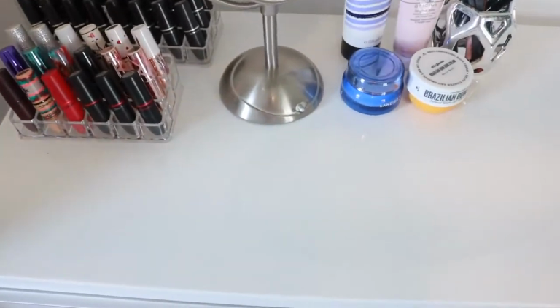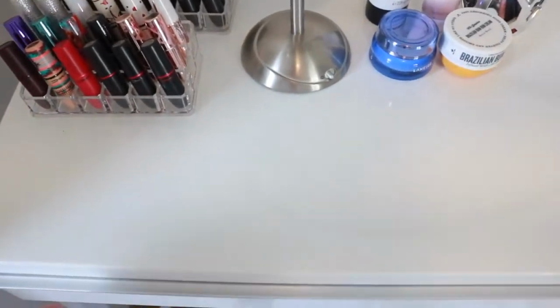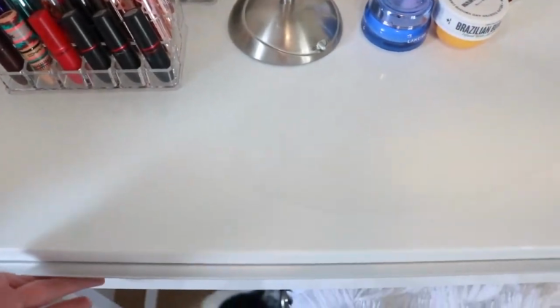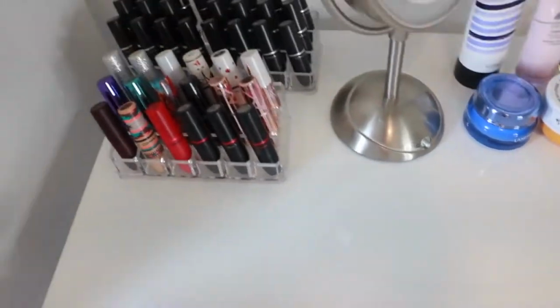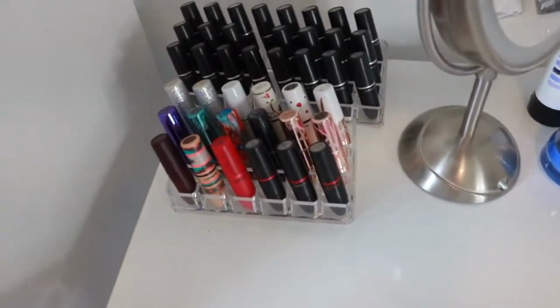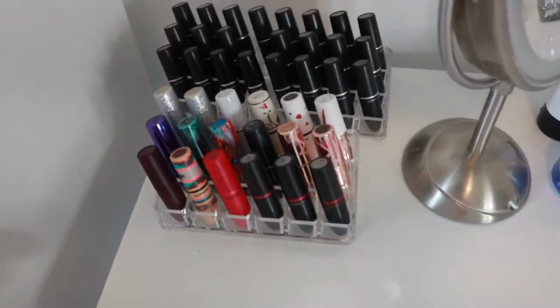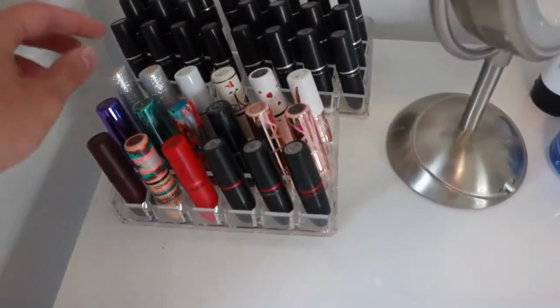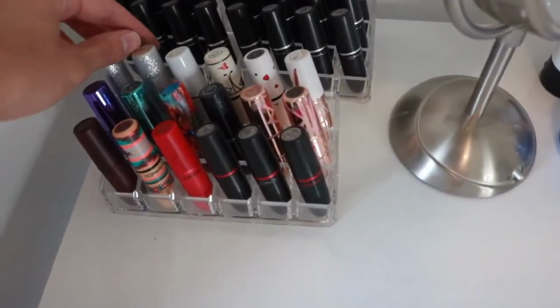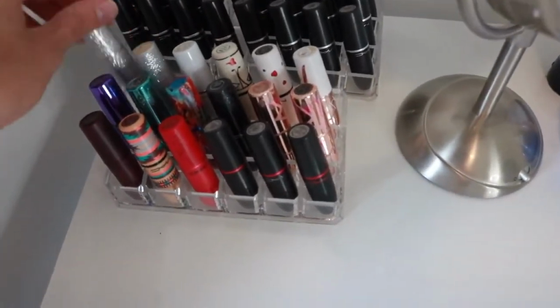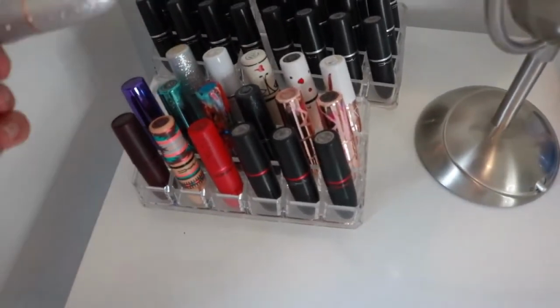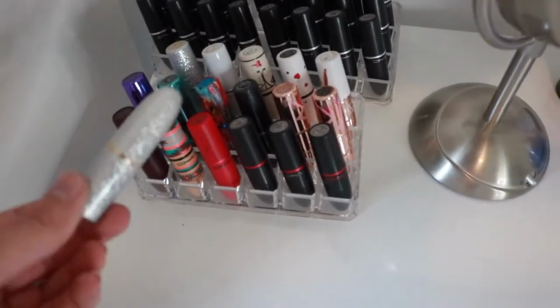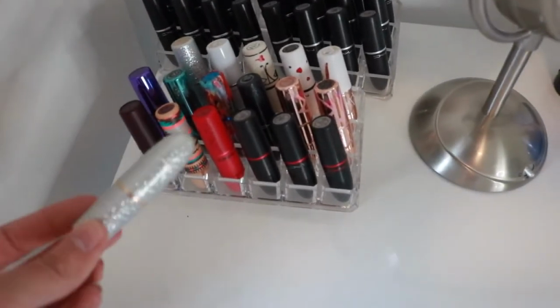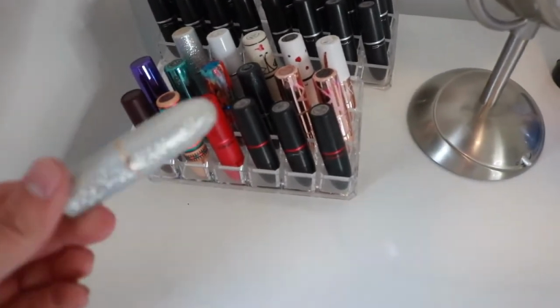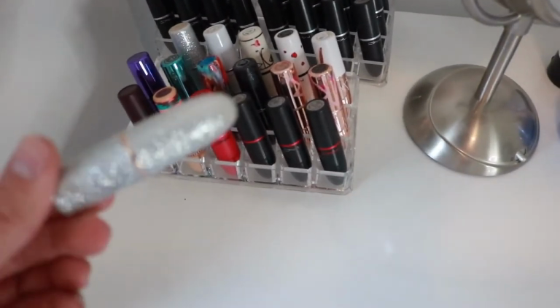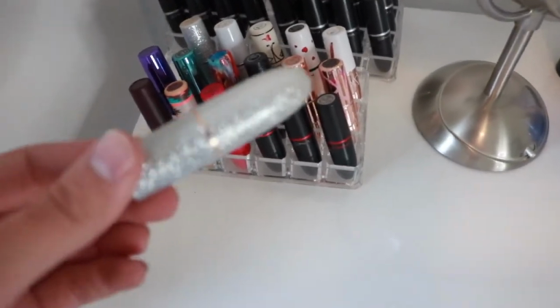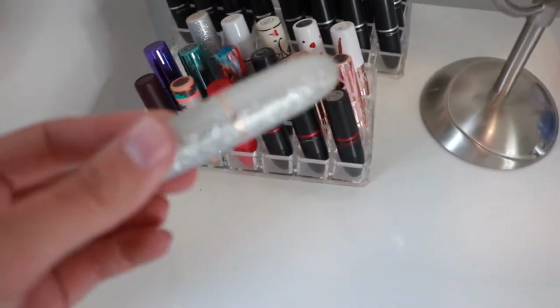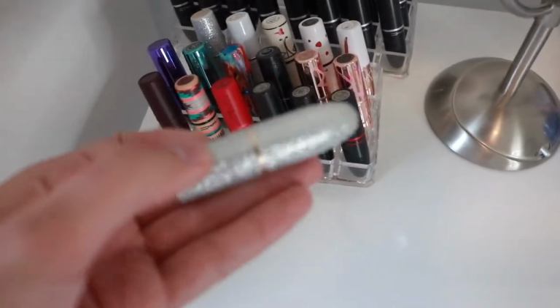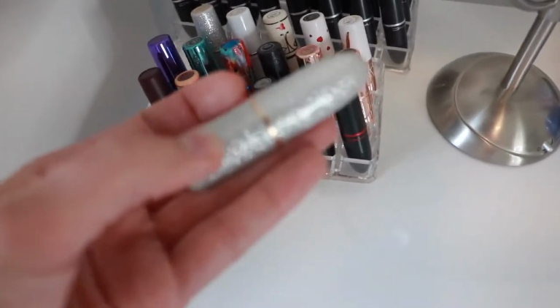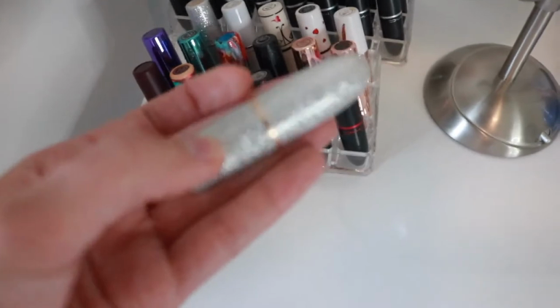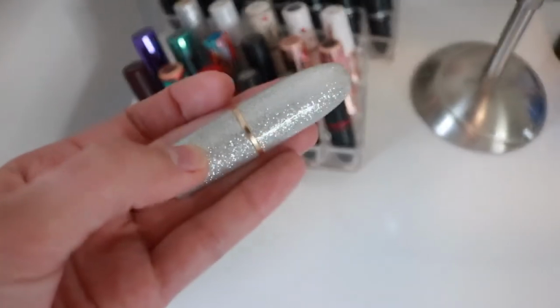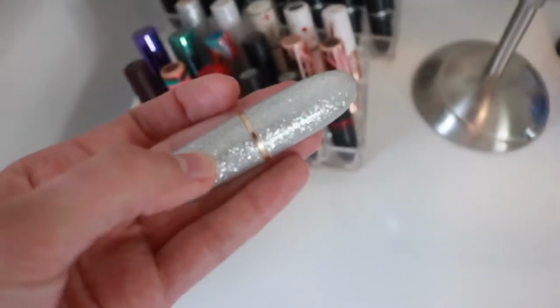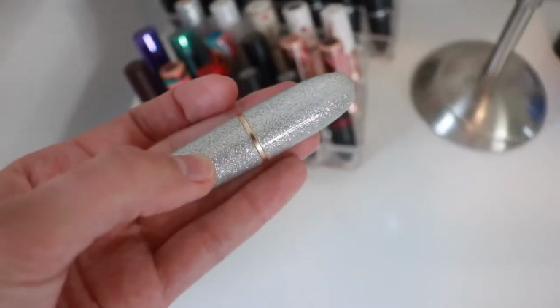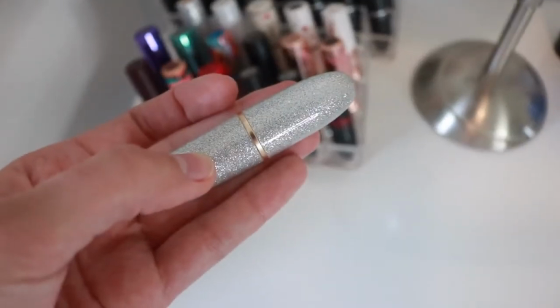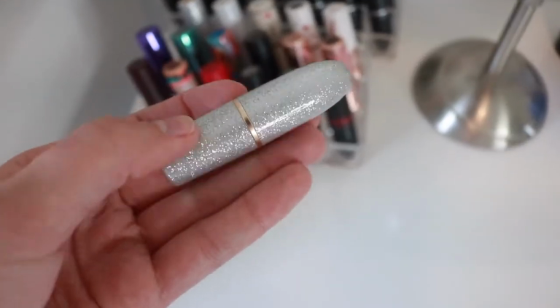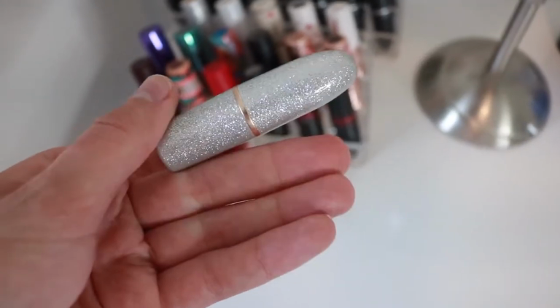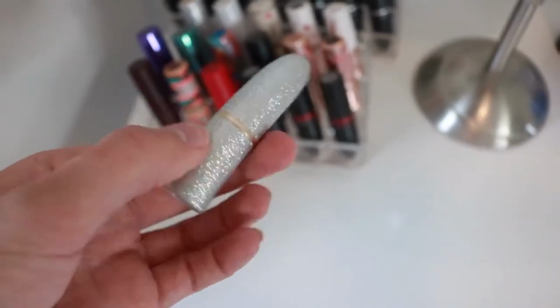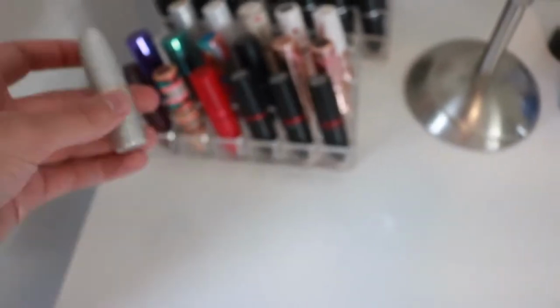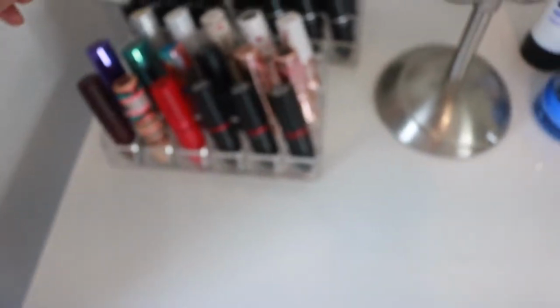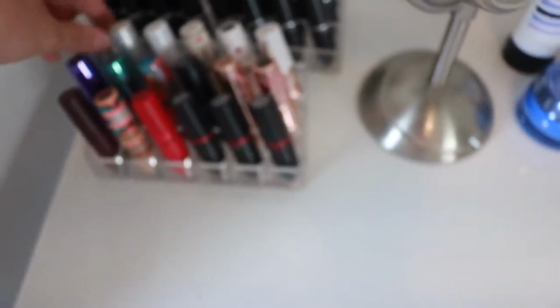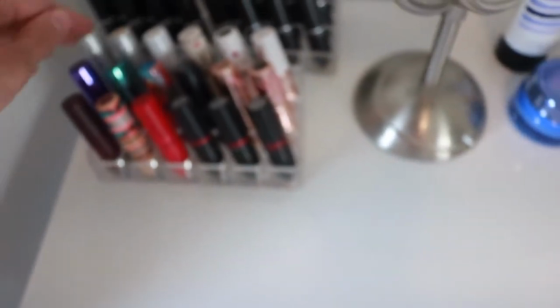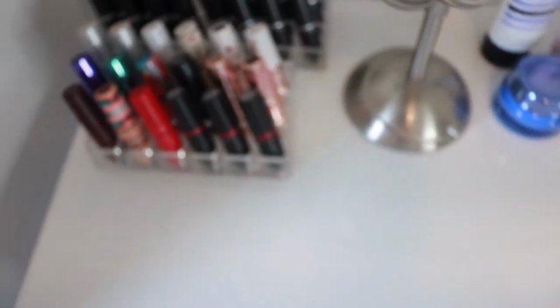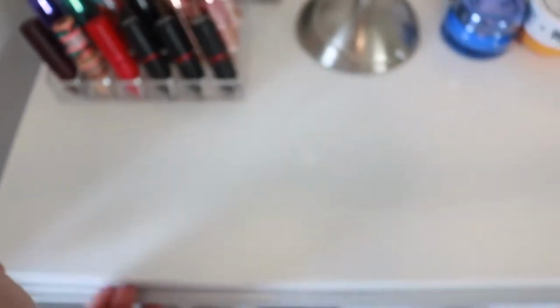I also want to show you these tubes — these are my limited edition ones. Look at this Mariah Carey tube — oh my god, so nice.